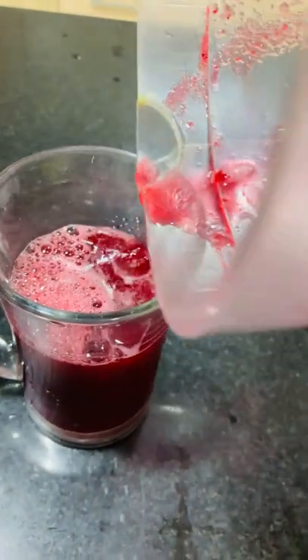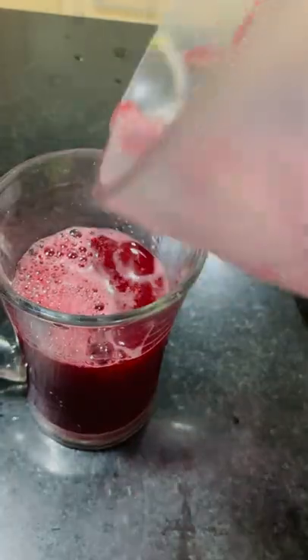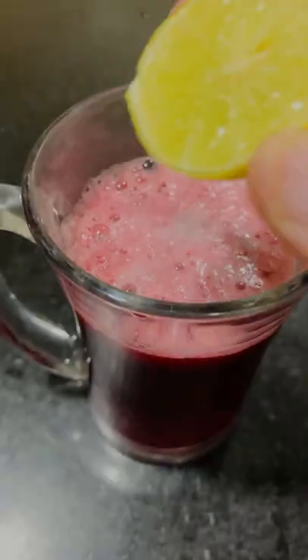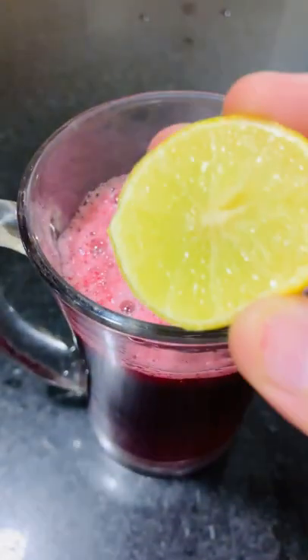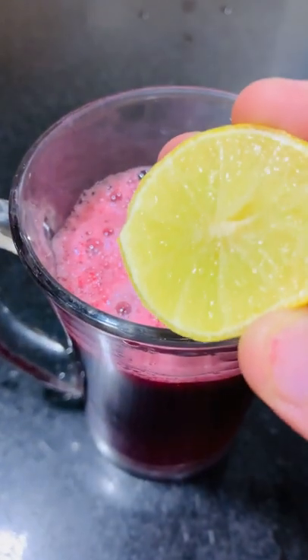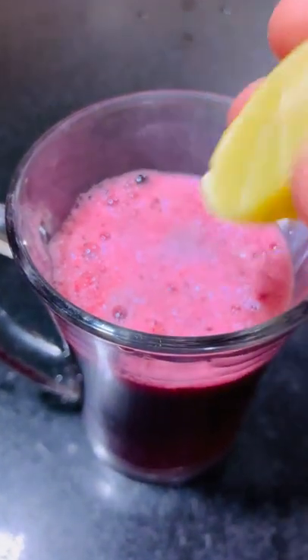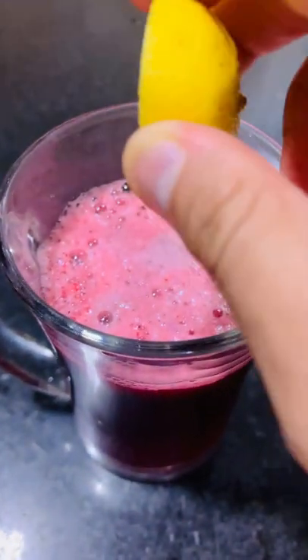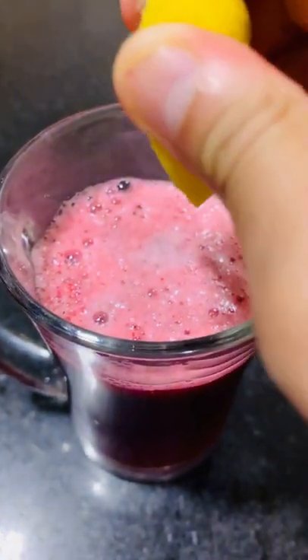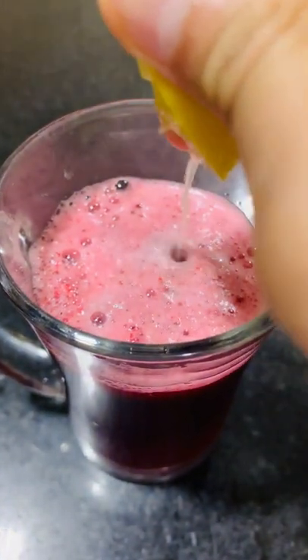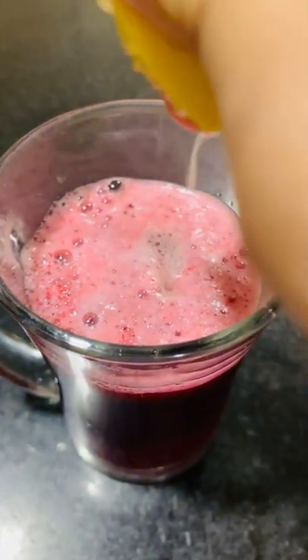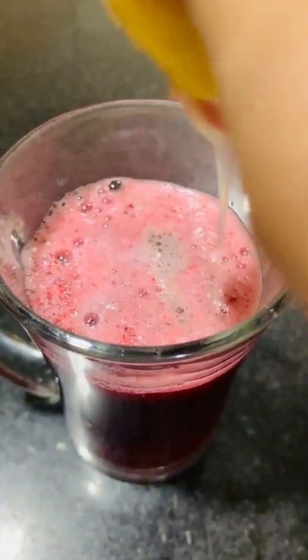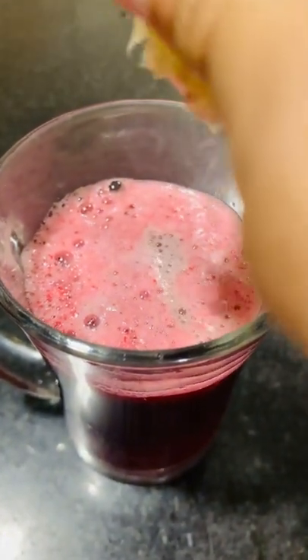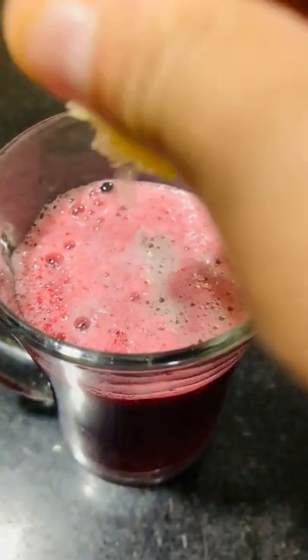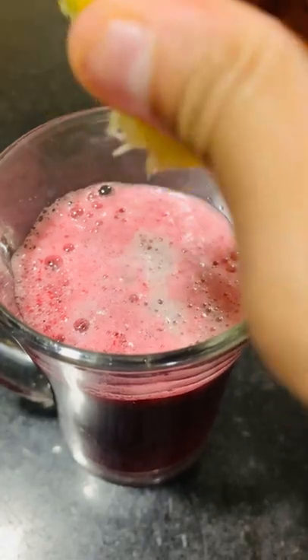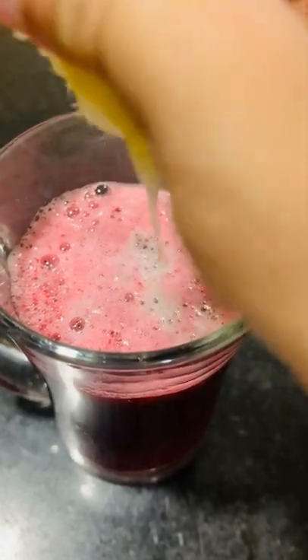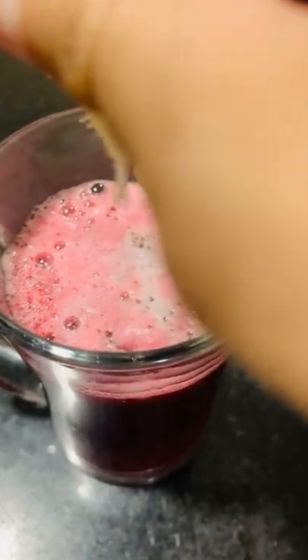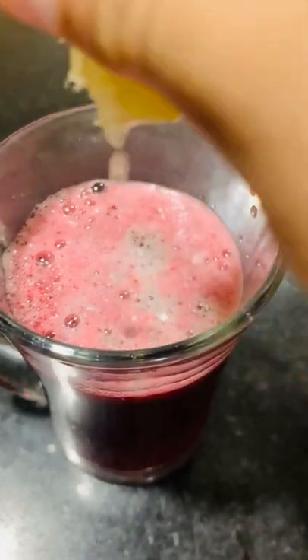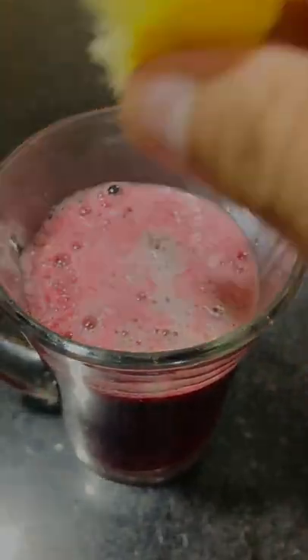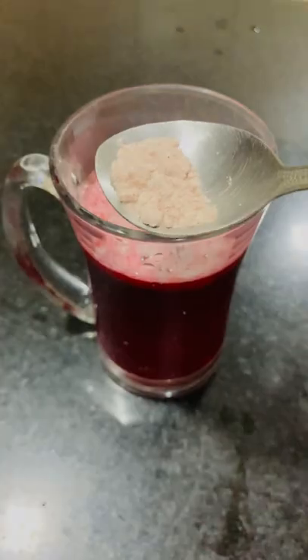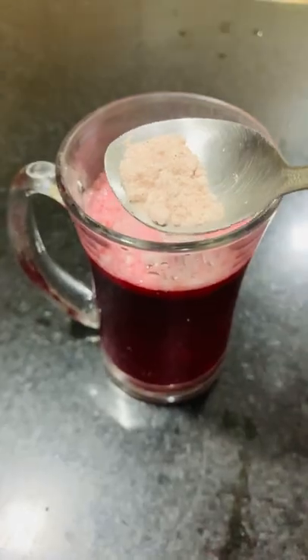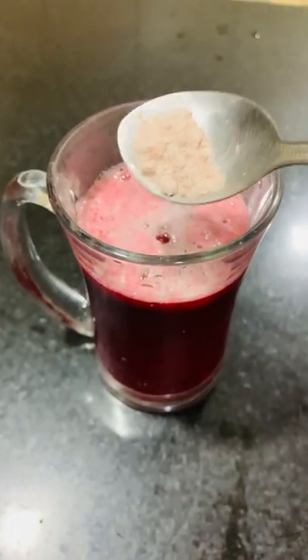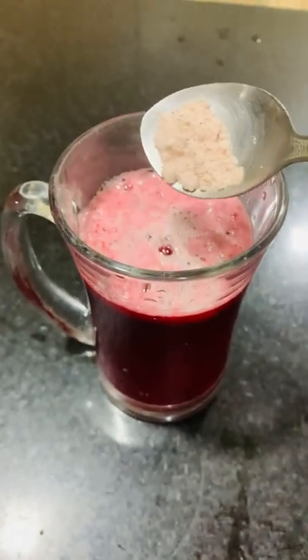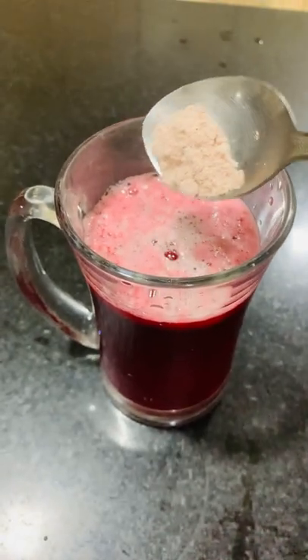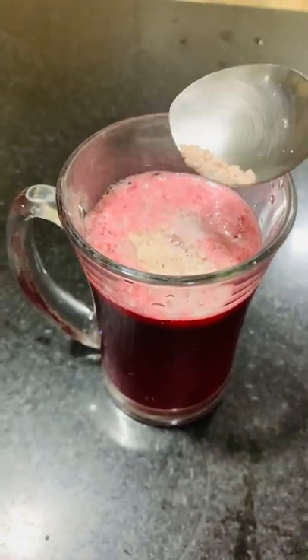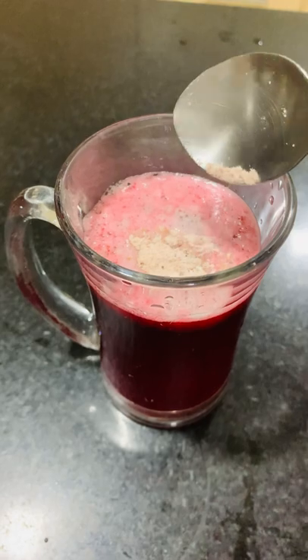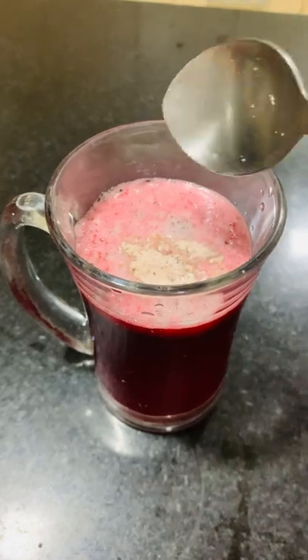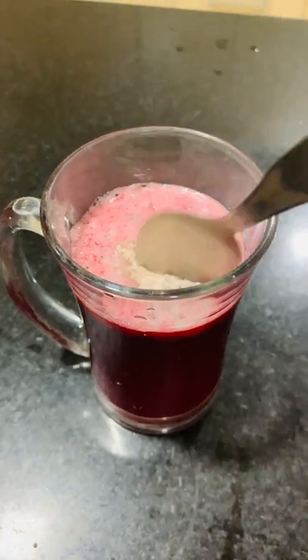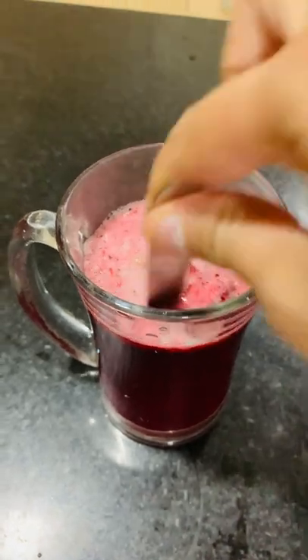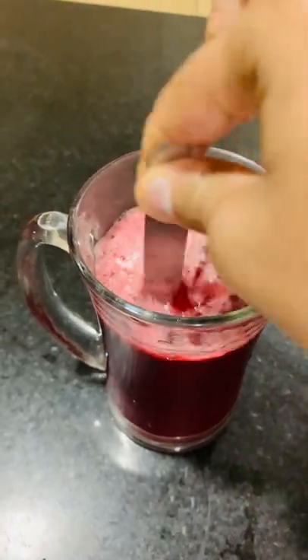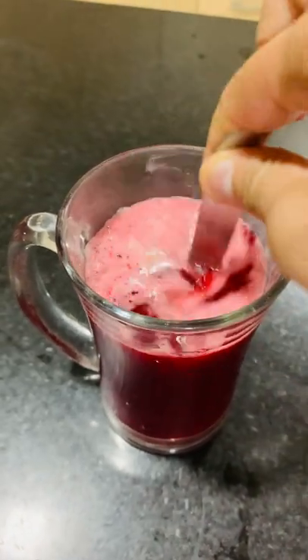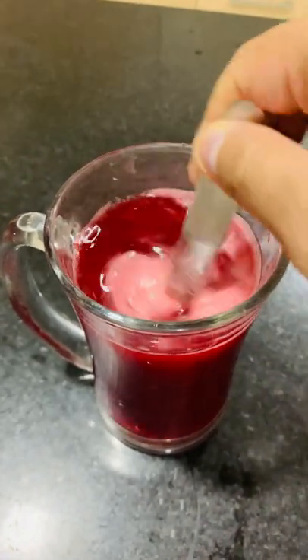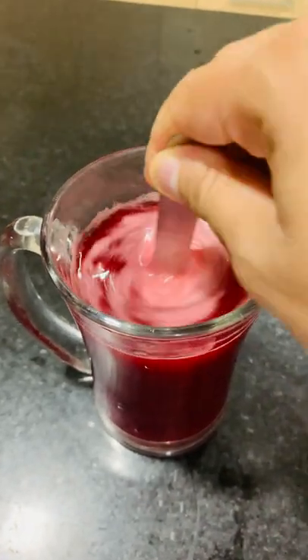Don't skip the pulp — I don't mind it, but if you feel that you can't drink the pulp, that's okay. Obviously, pulp is more nutritious, so try to take the pulp too.